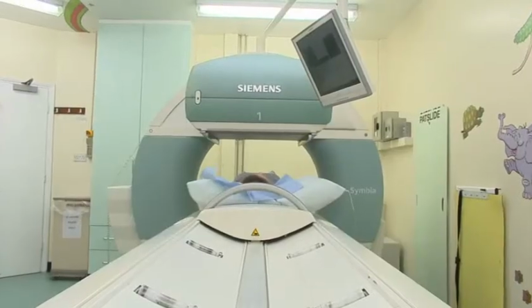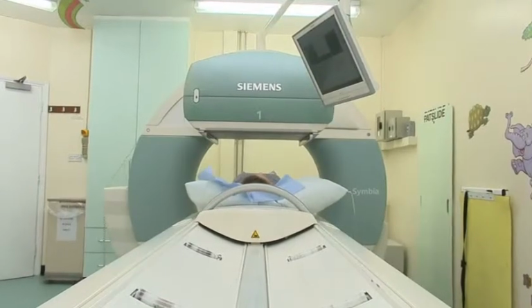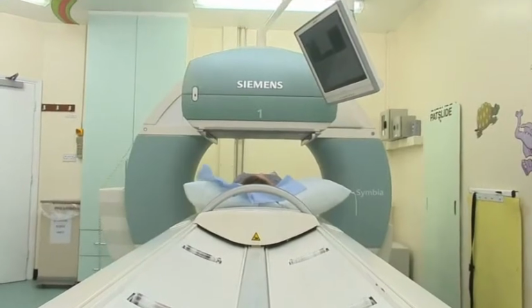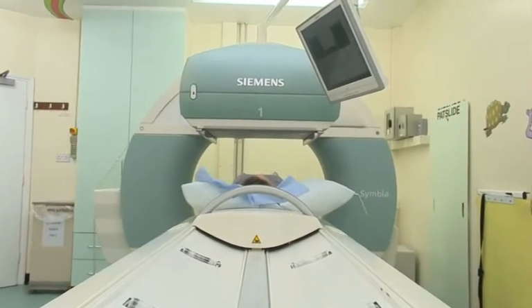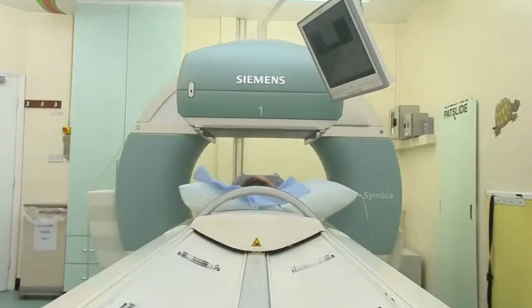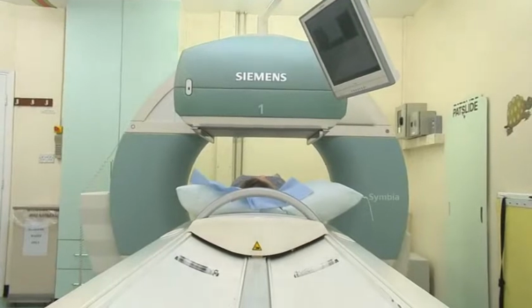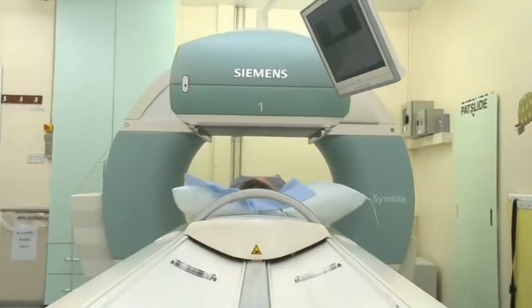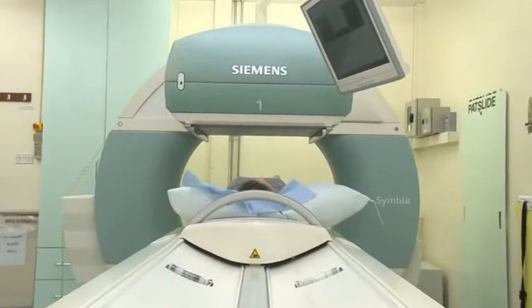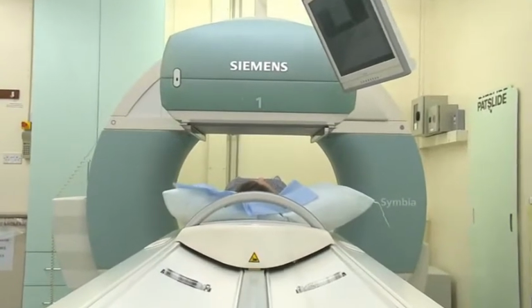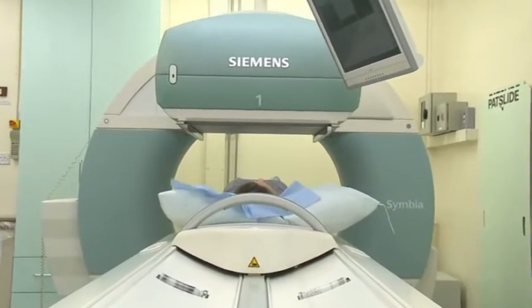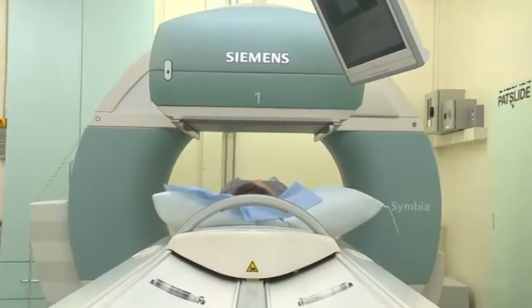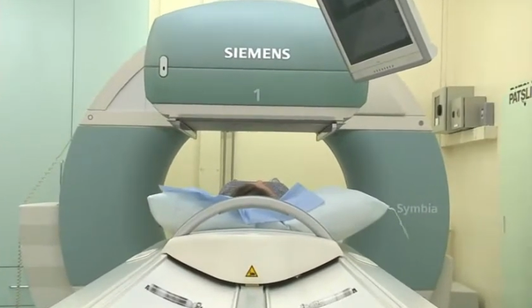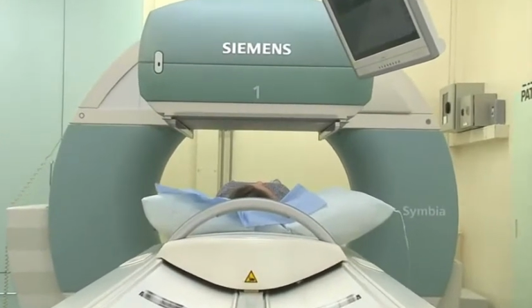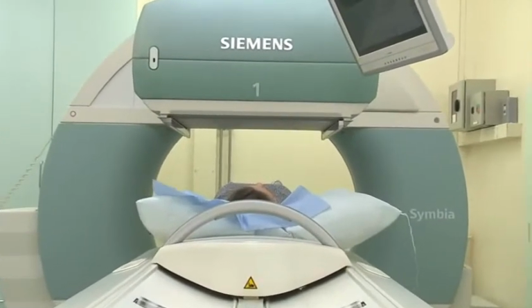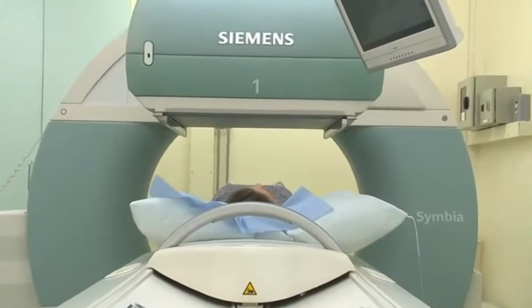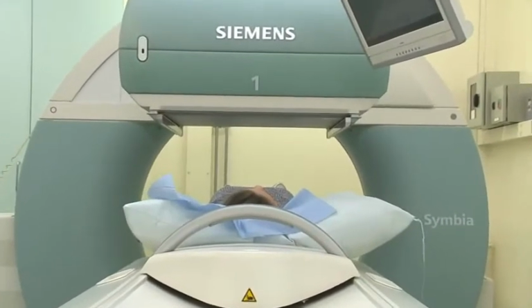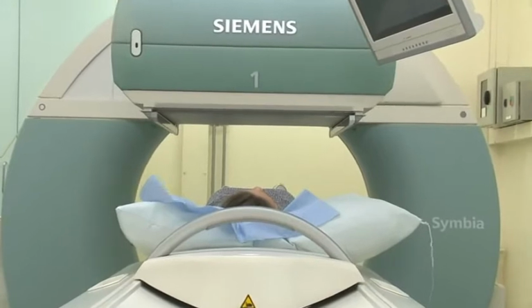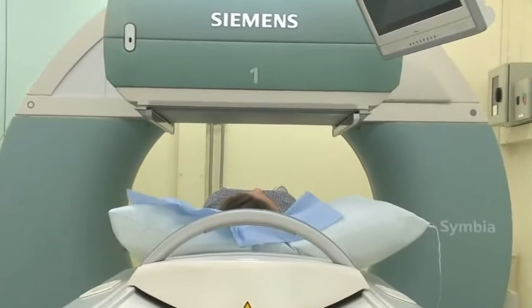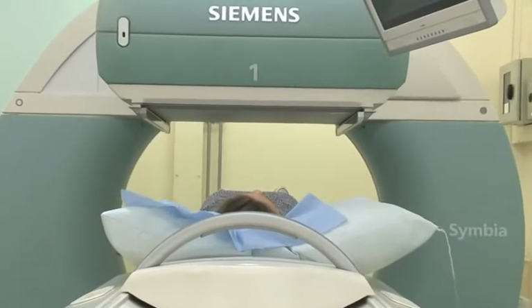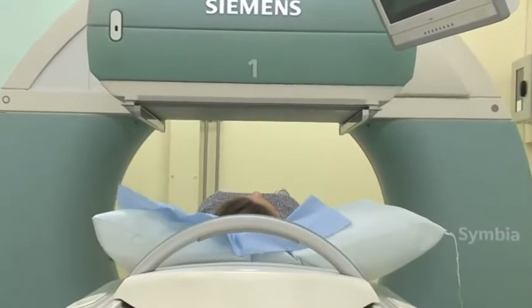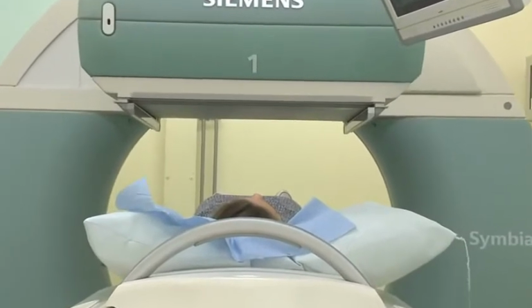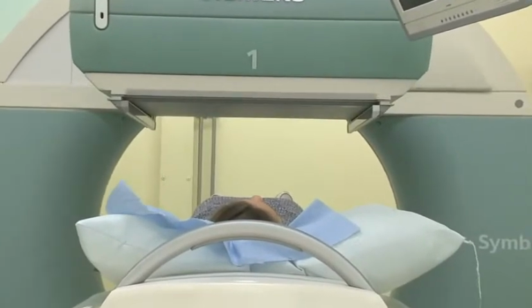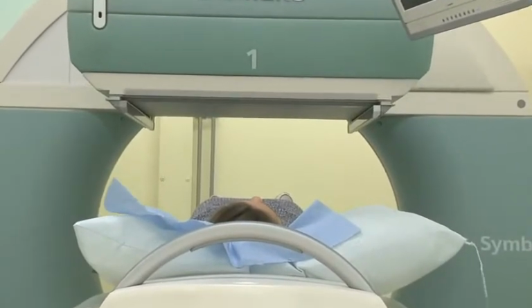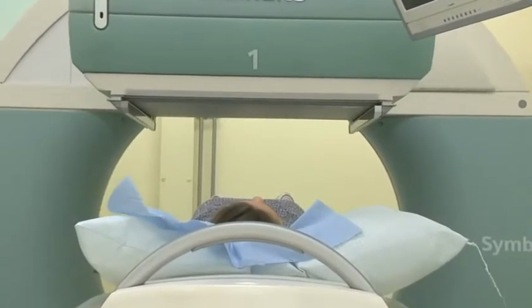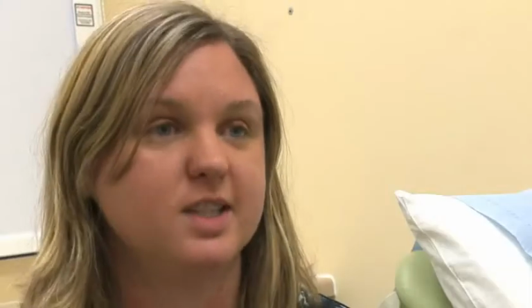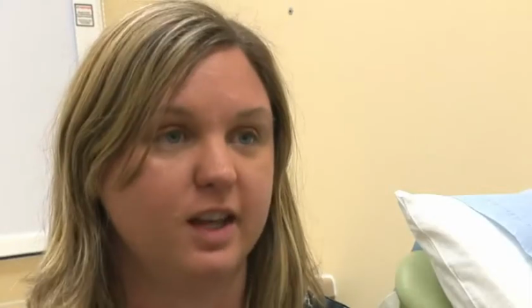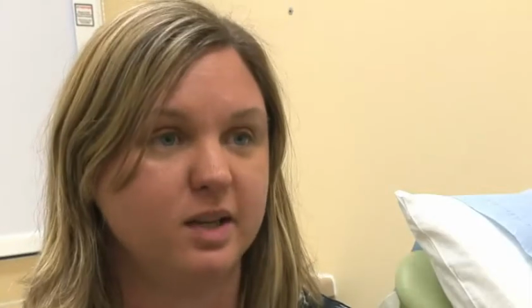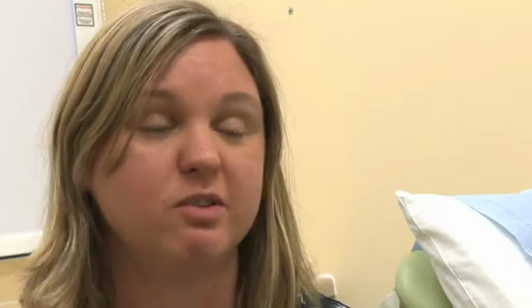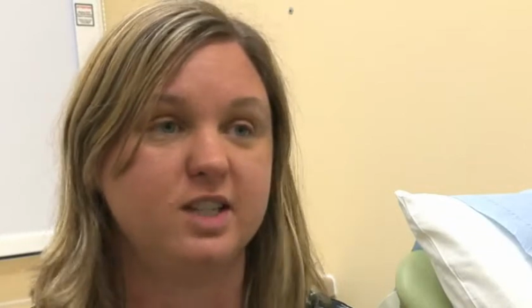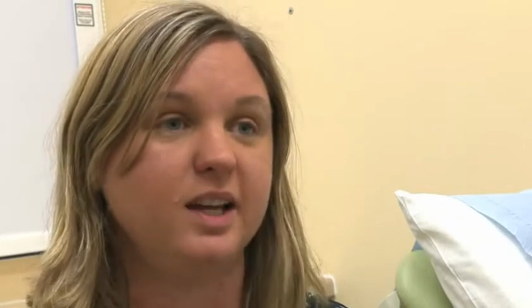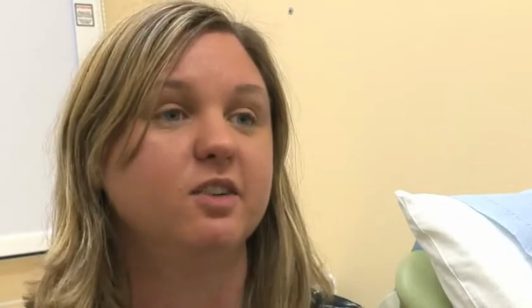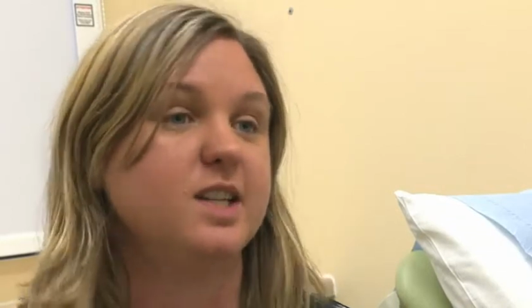A MAG3 Renogram takes 30 minutes to acquire. You have to lie very still for those 30 minutes. There'll be medical technologists in the room all the time with you, but you do have to lie still for that 30 minutes. And we've got a DVD player for entertainment.